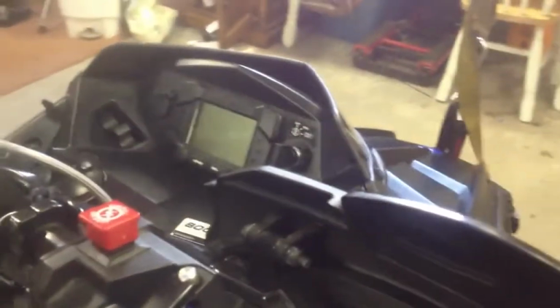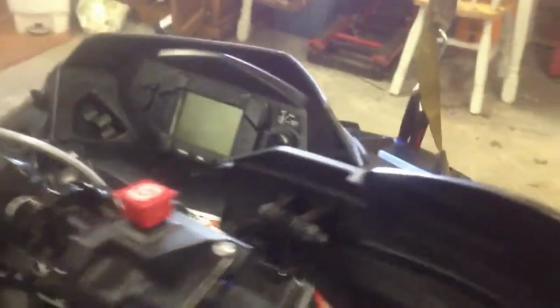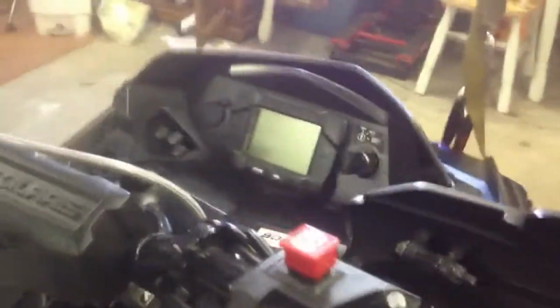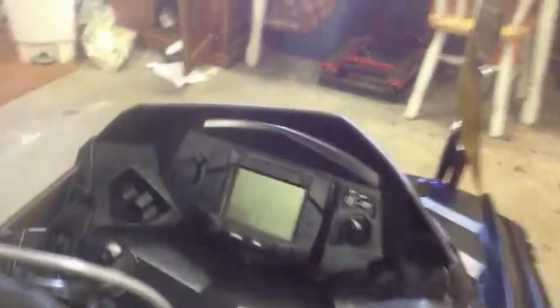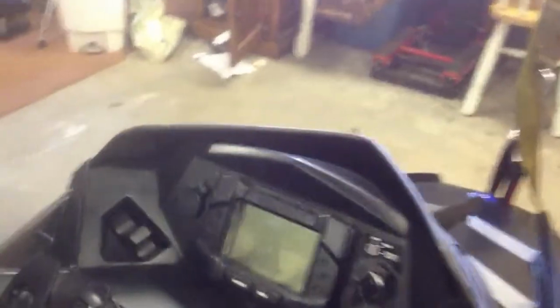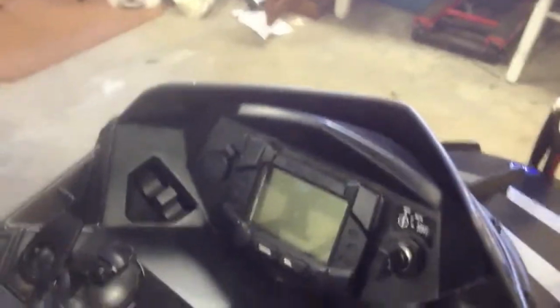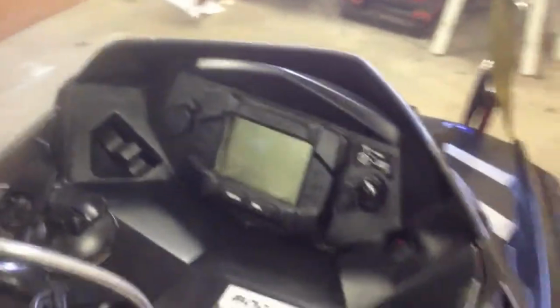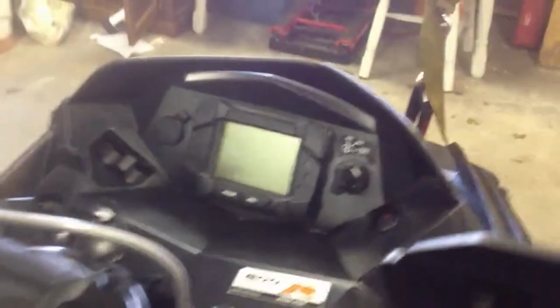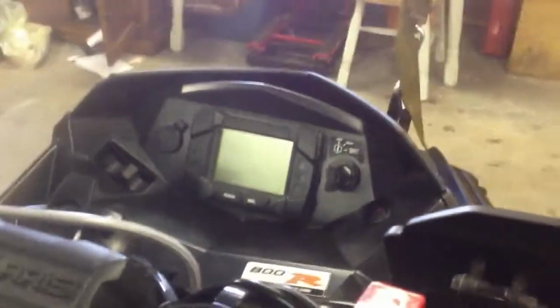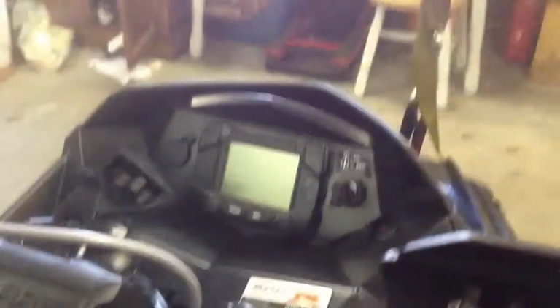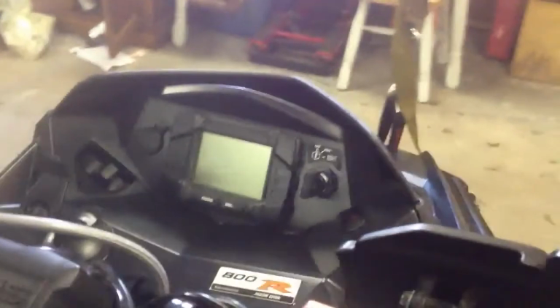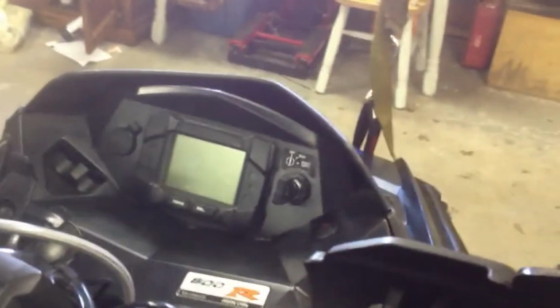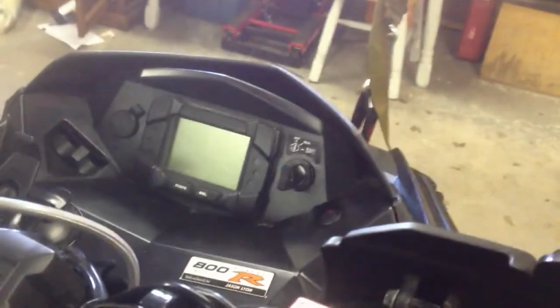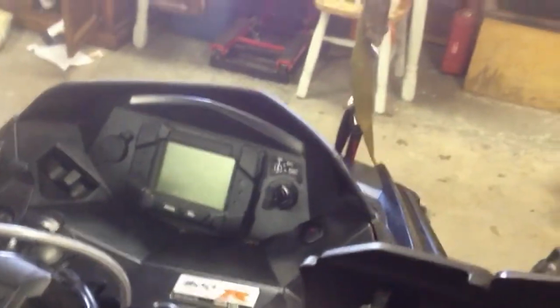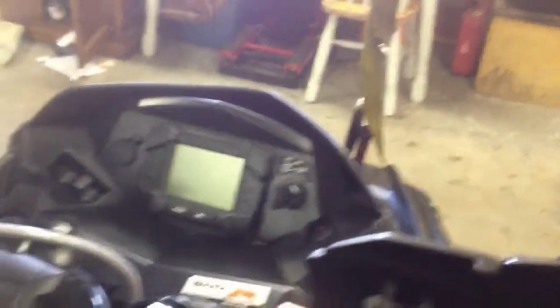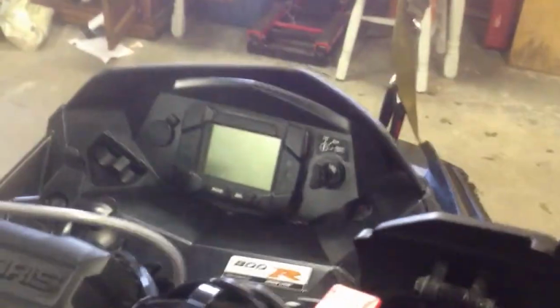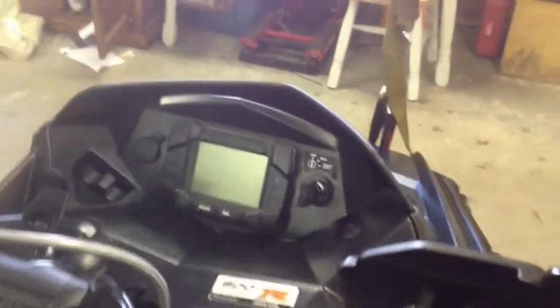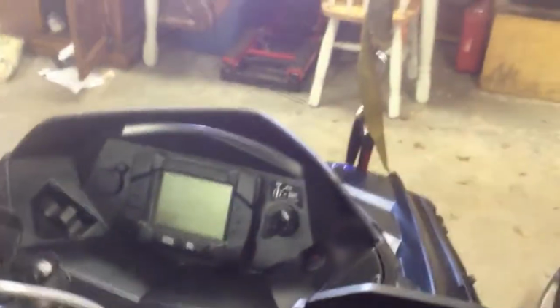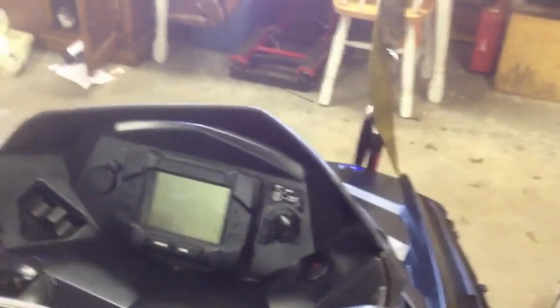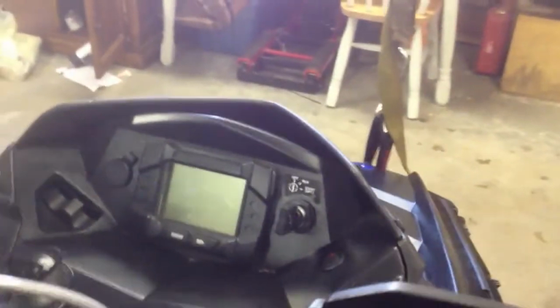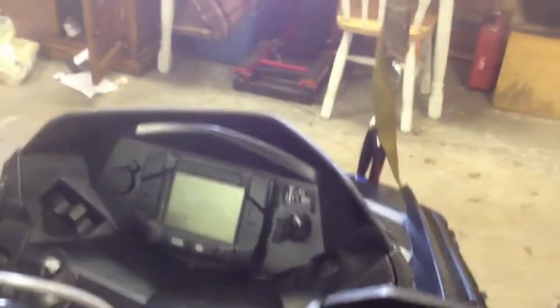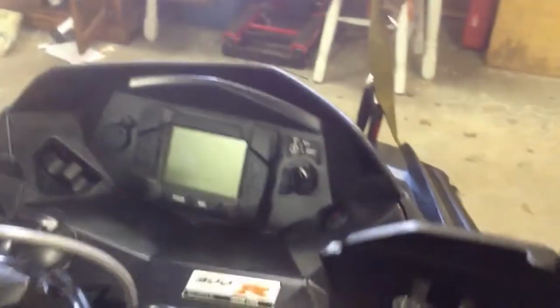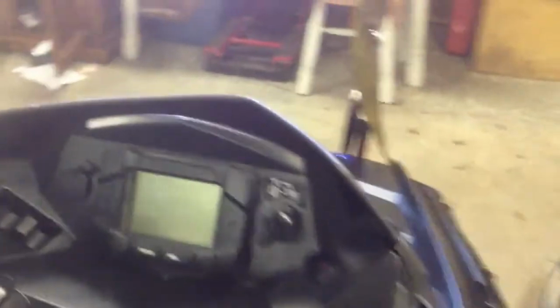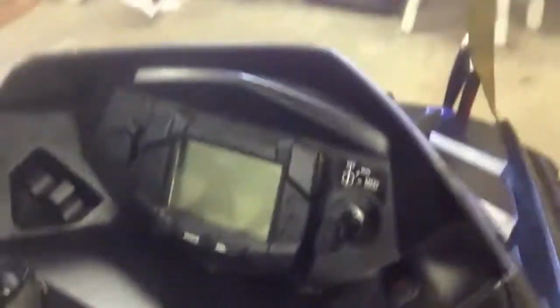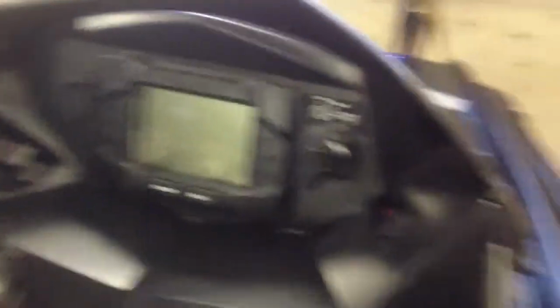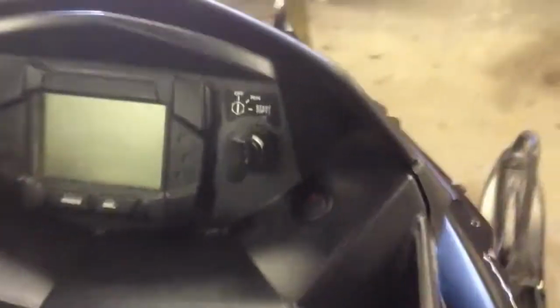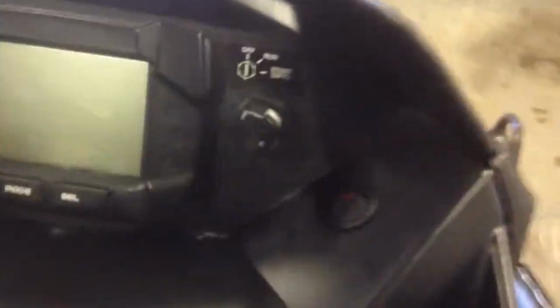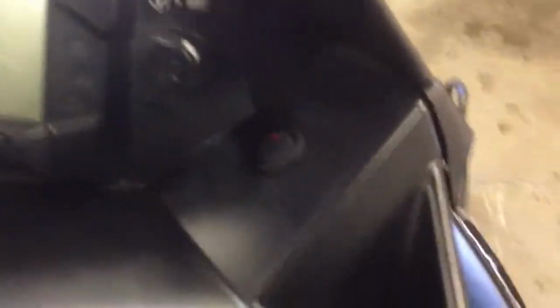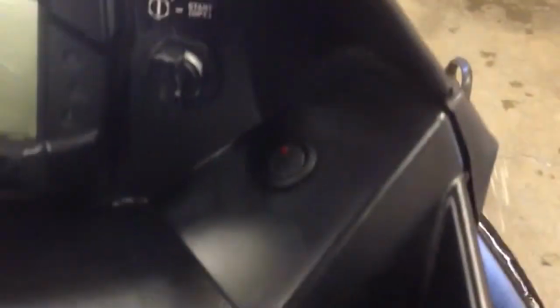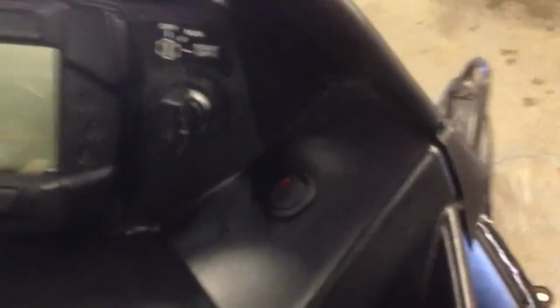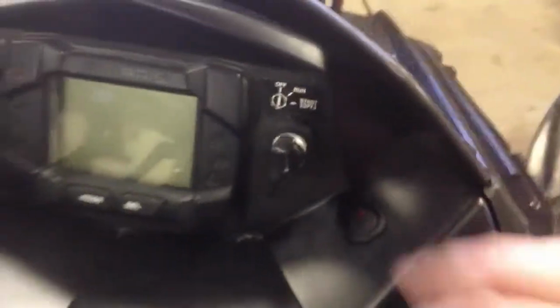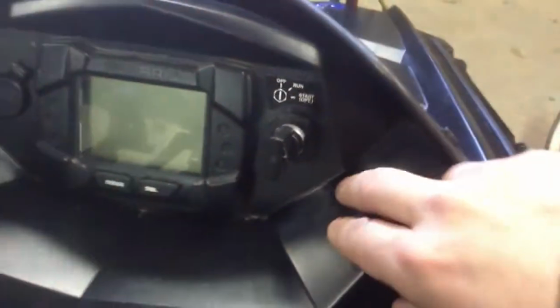My HIDs kept flickering and shutting off because it's AC coming from the OE plug and it's a DC relay. So I bought this whole switch and isolated the lights.